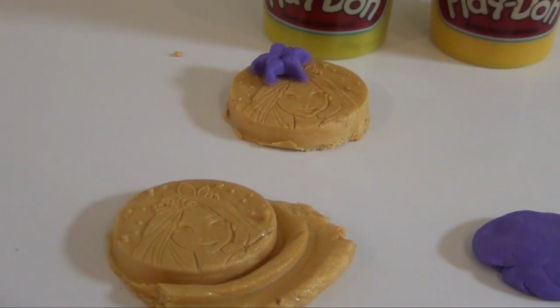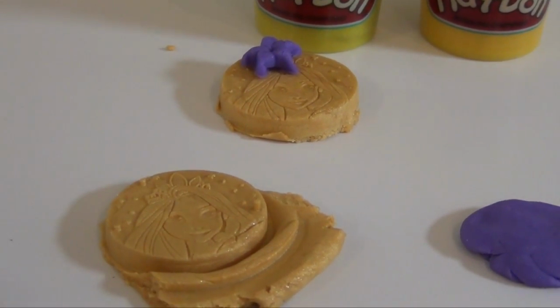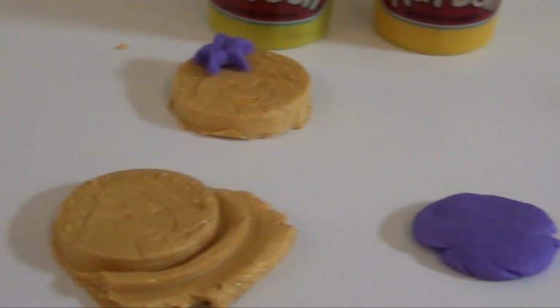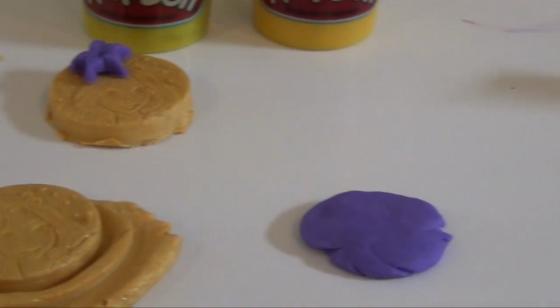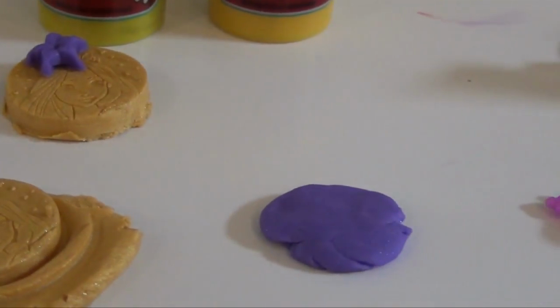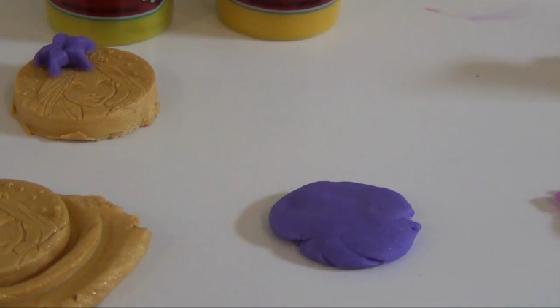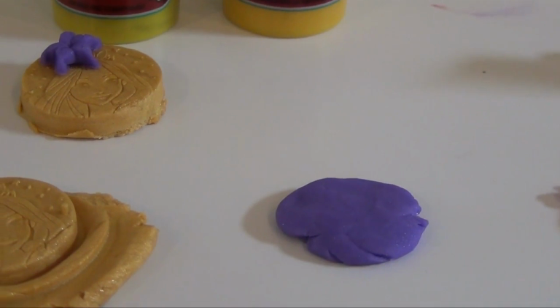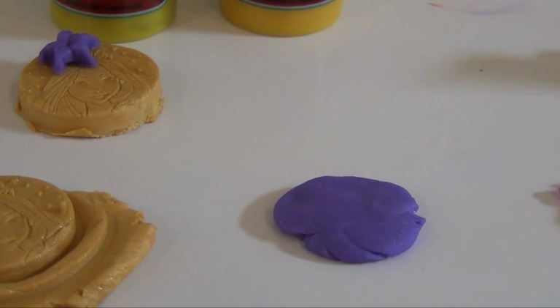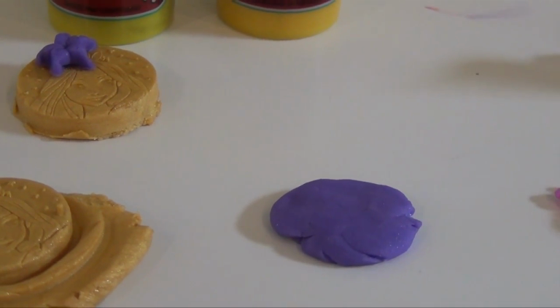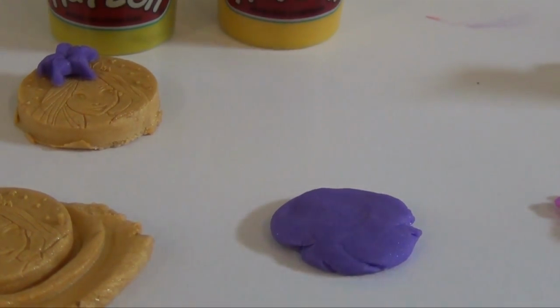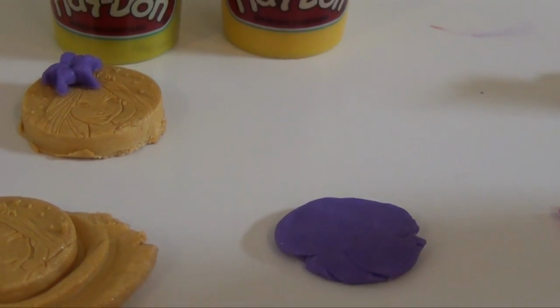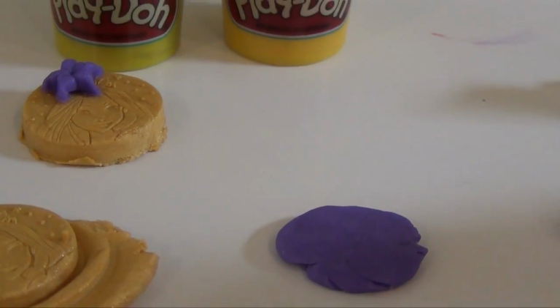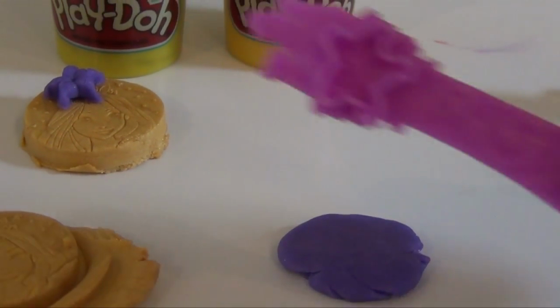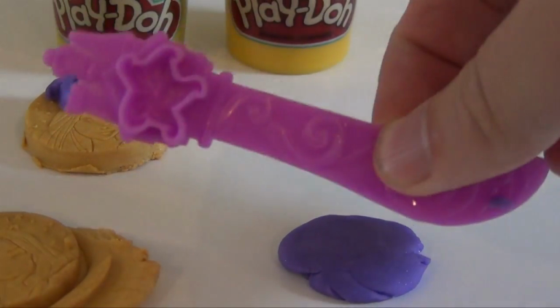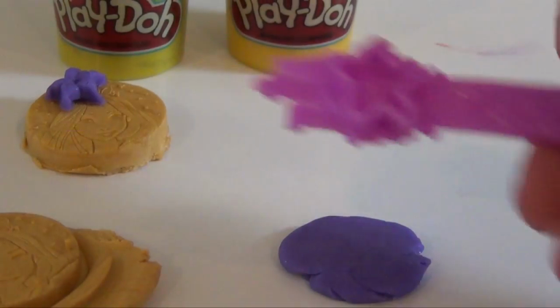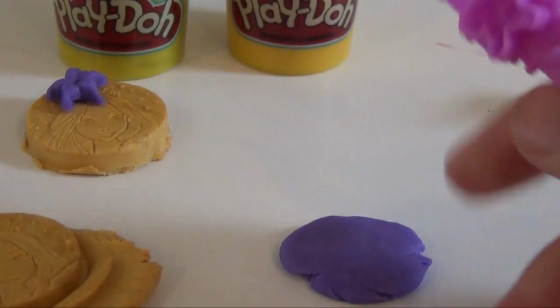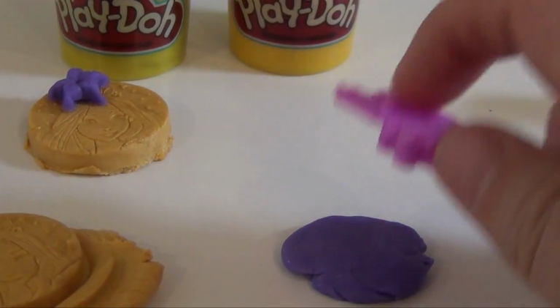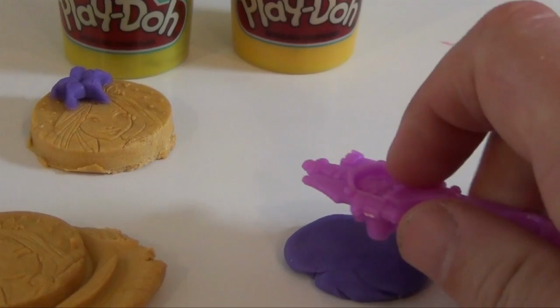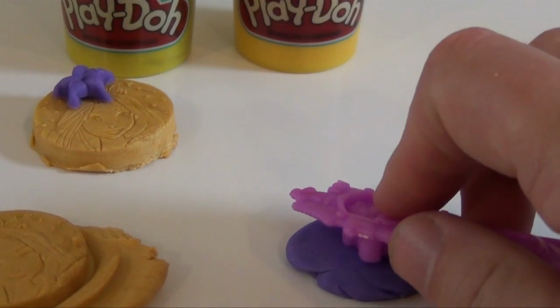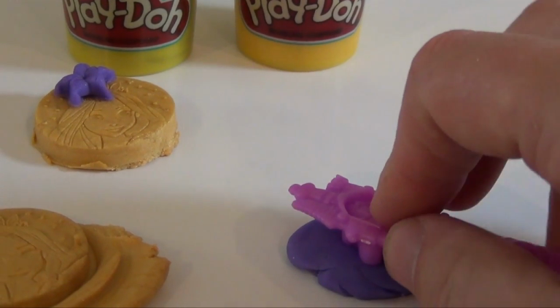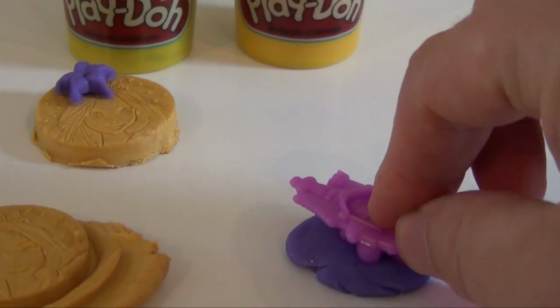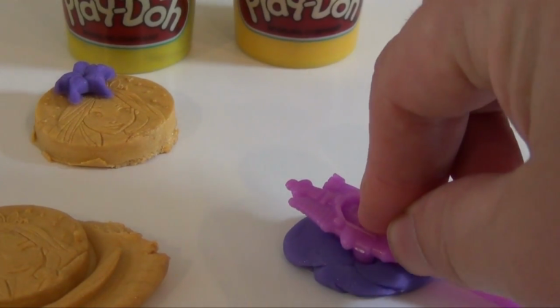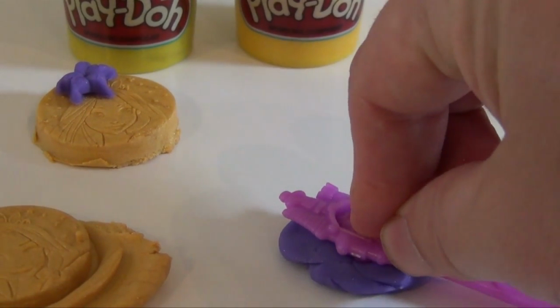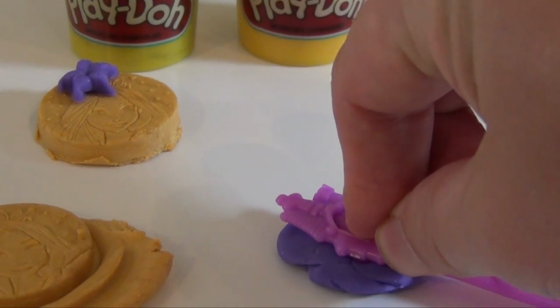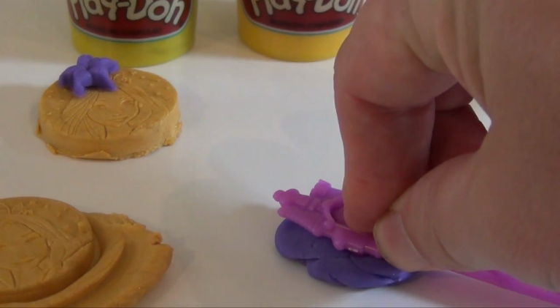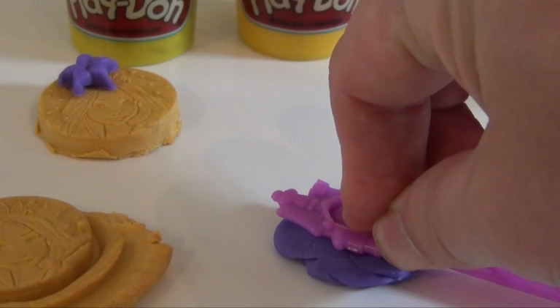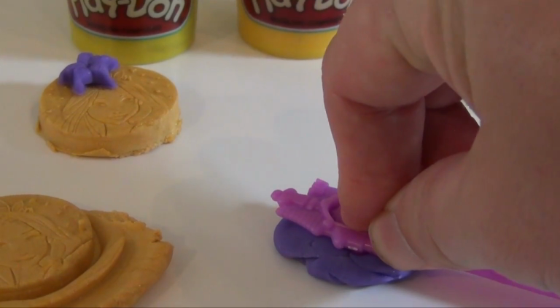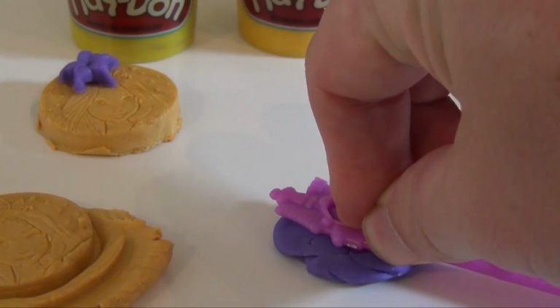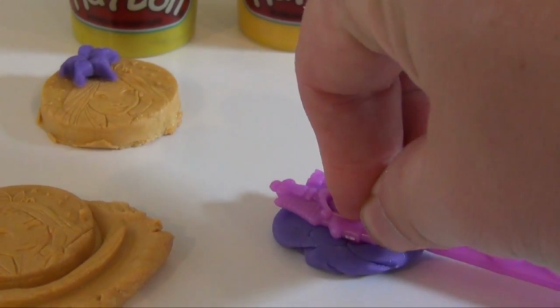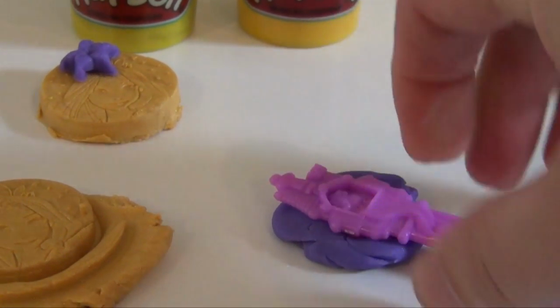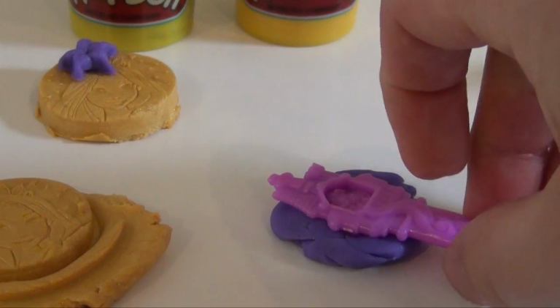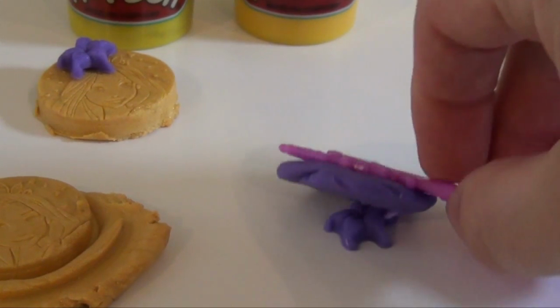Now, next we're going to show how you can make the flower. So you take the little Rapunzel knife, you press down, and lift up.